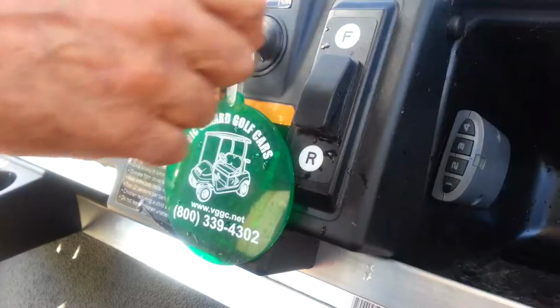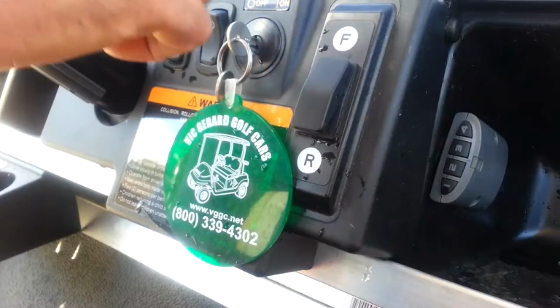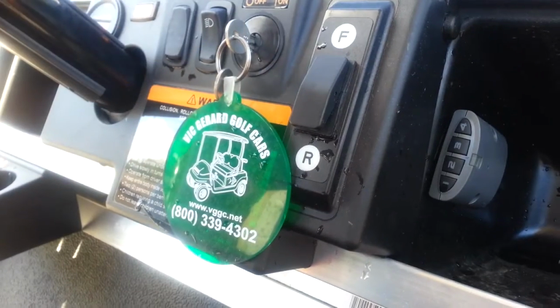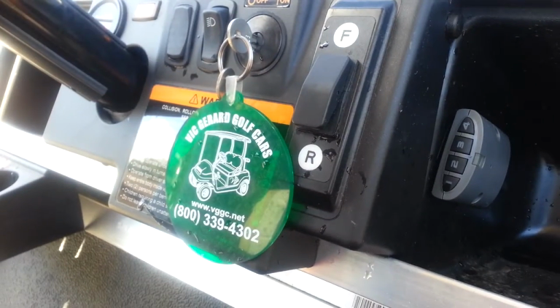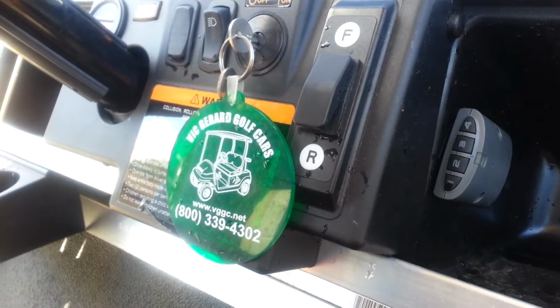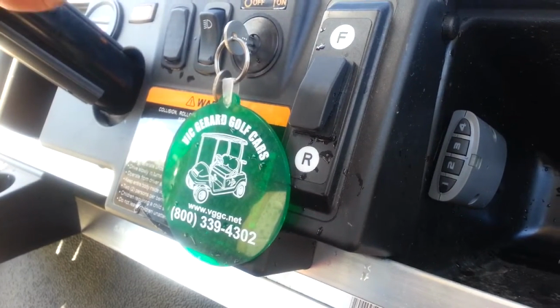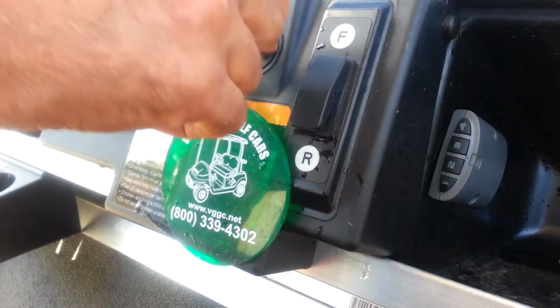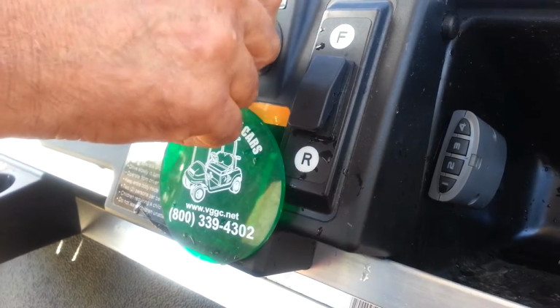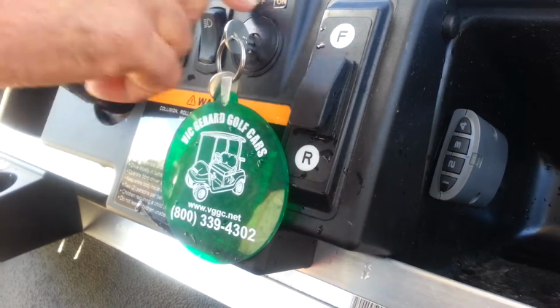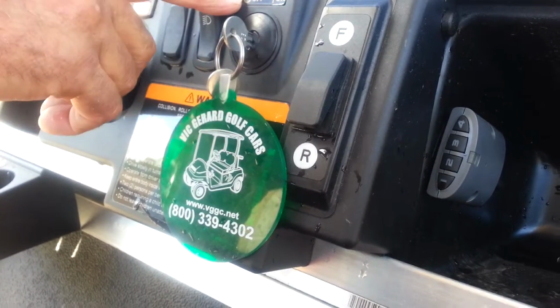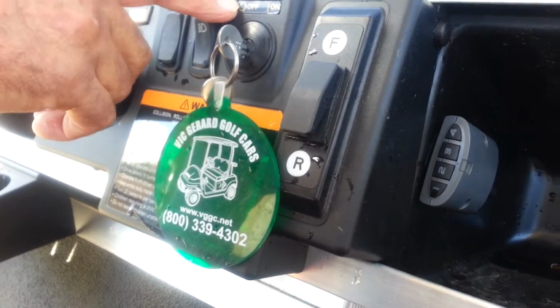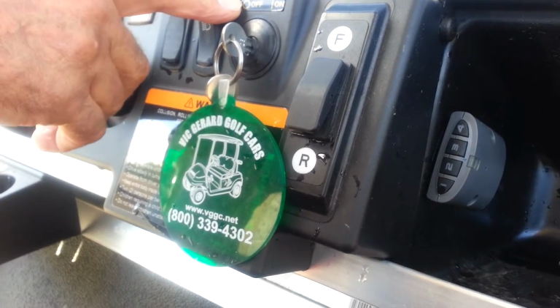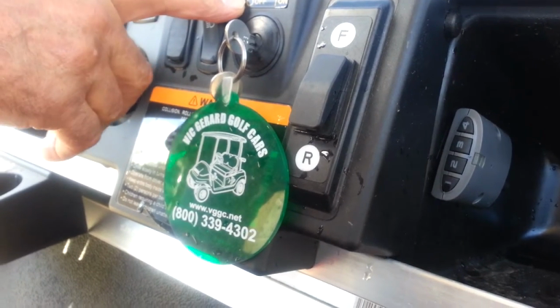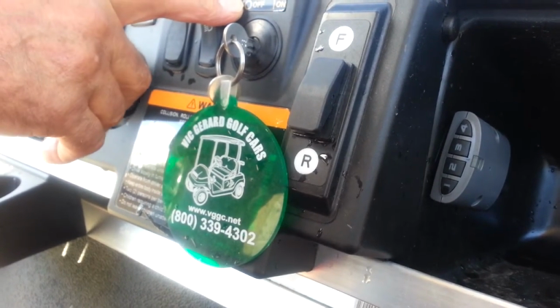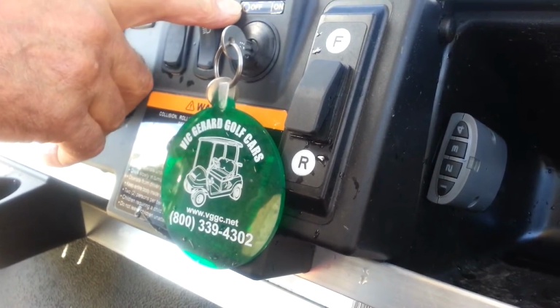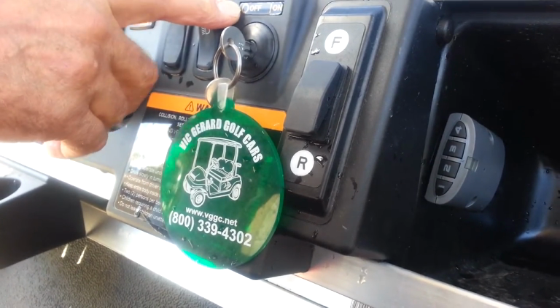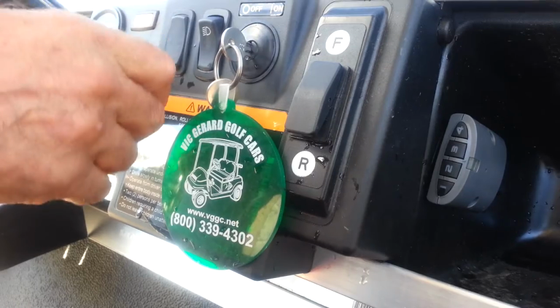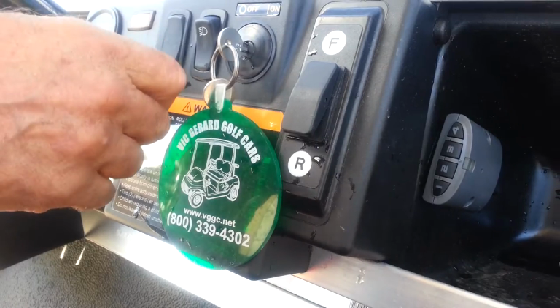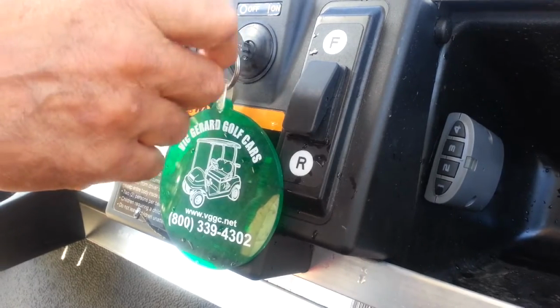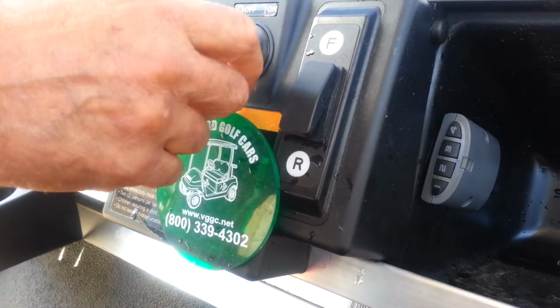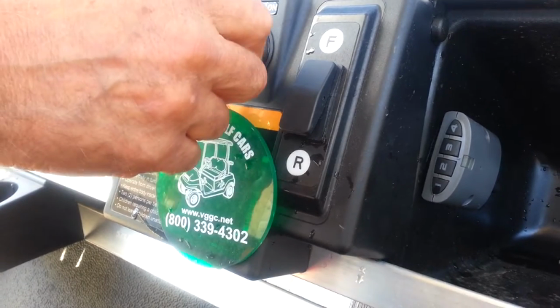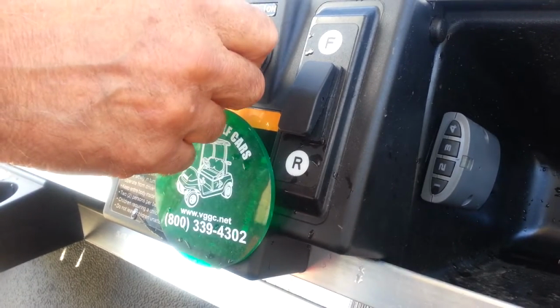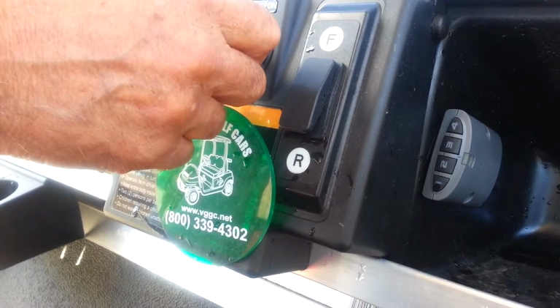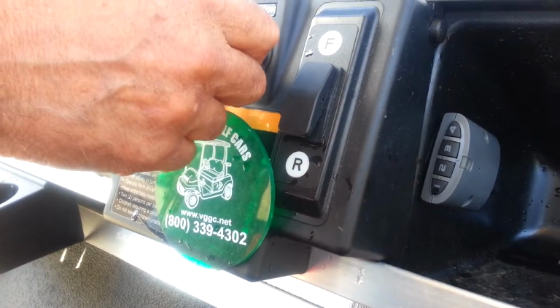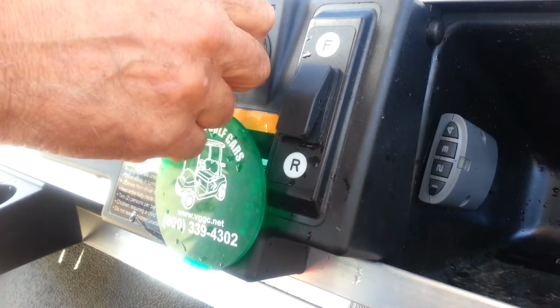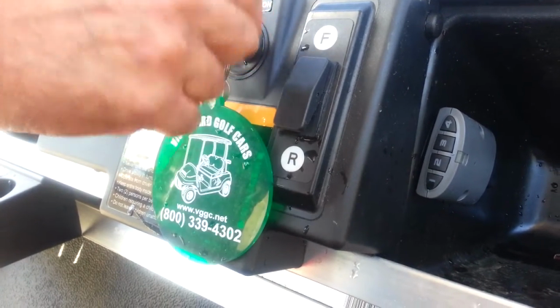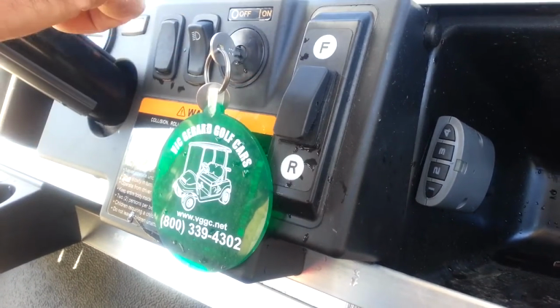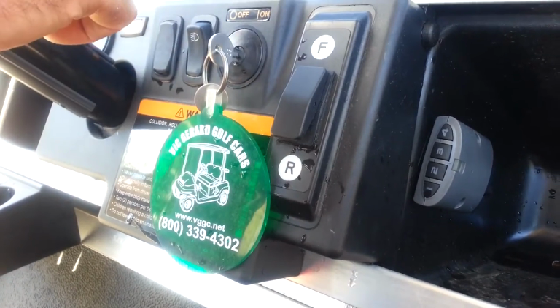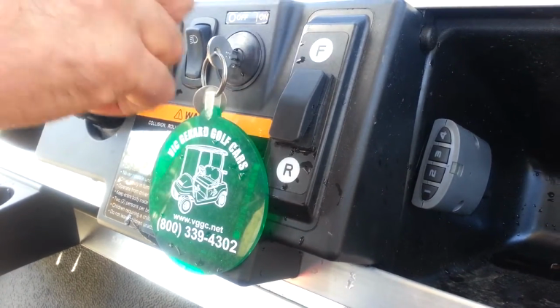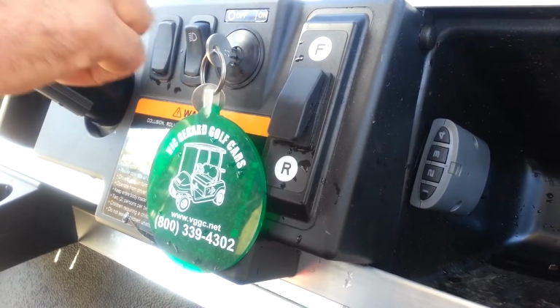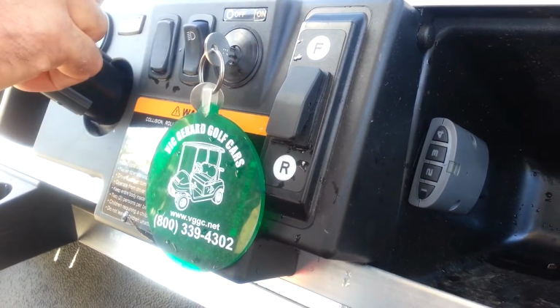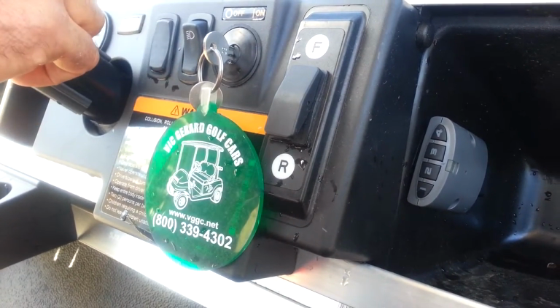We are at Victorard Golf Cars in New Jersey displaying the keypad override unit, an anti-theft device for golf carts. Let's give a quick demo on how it works.